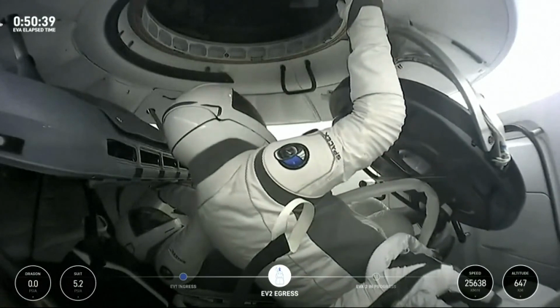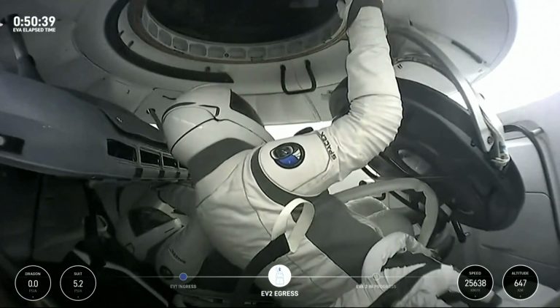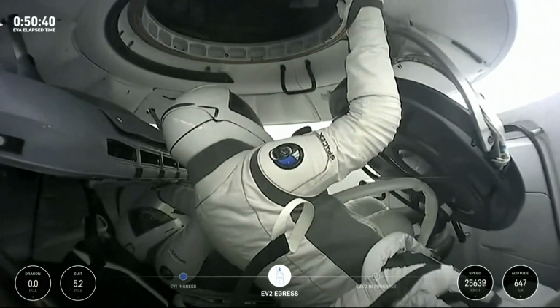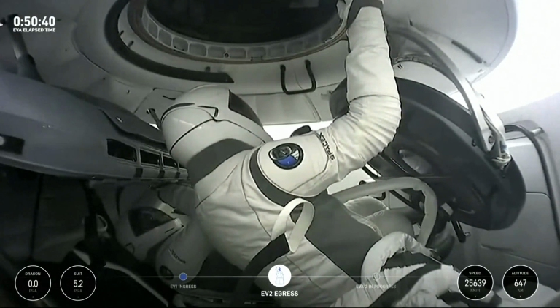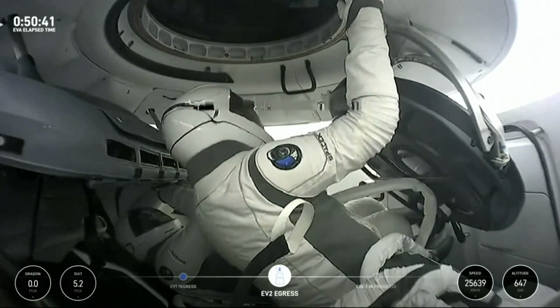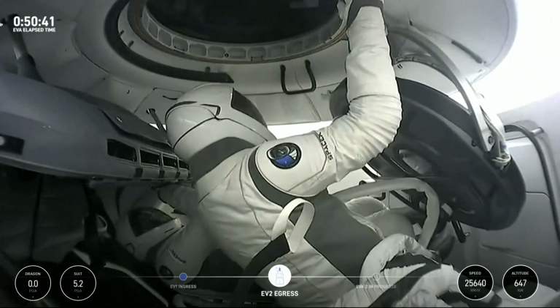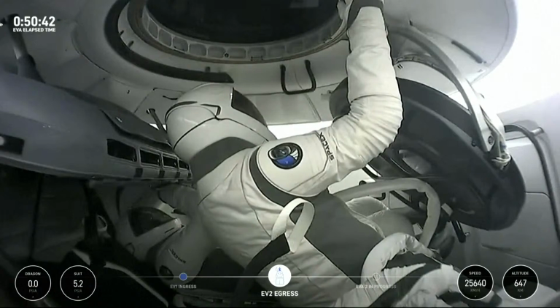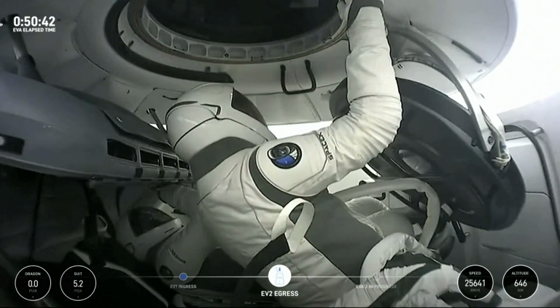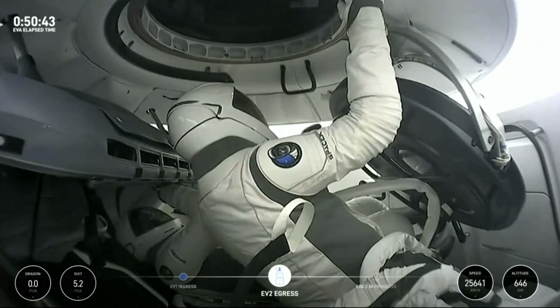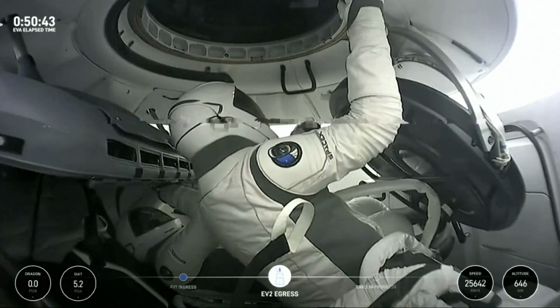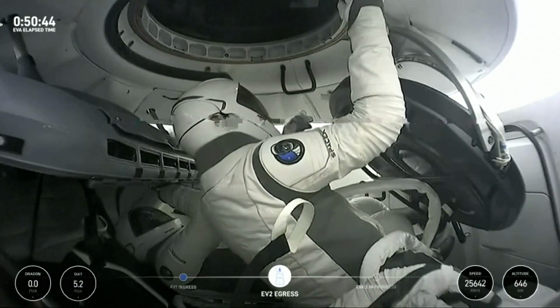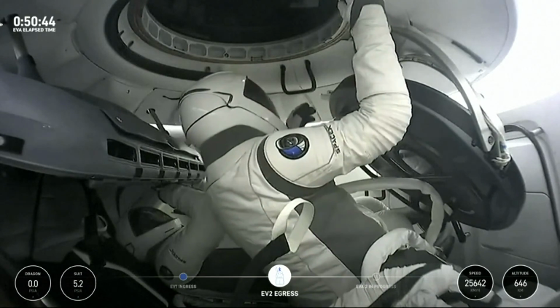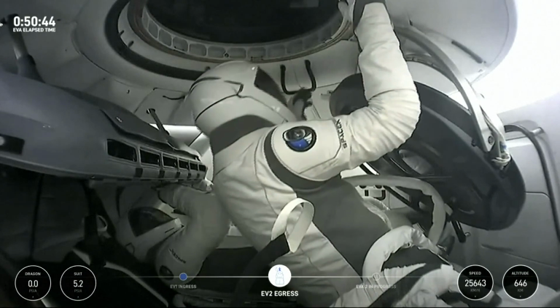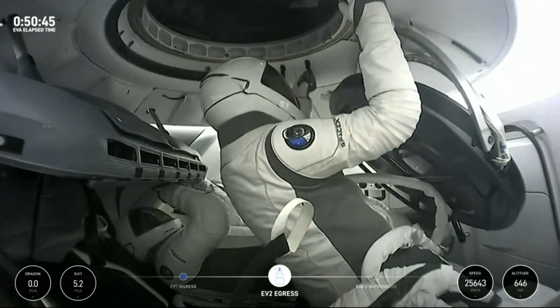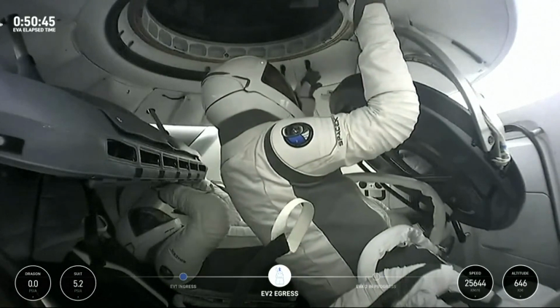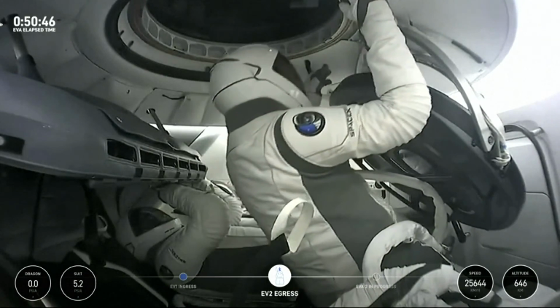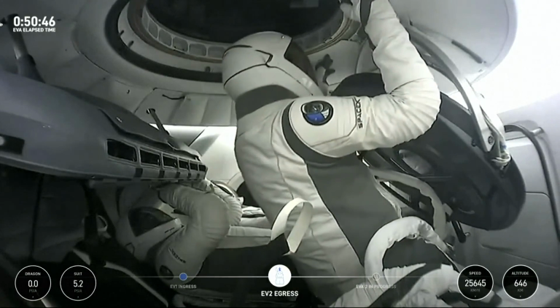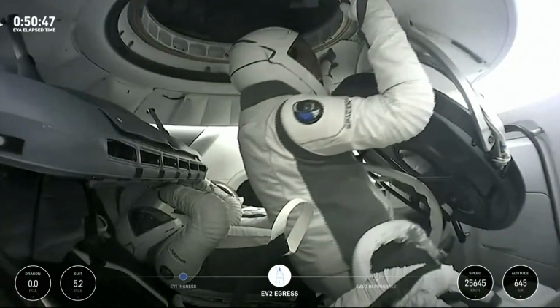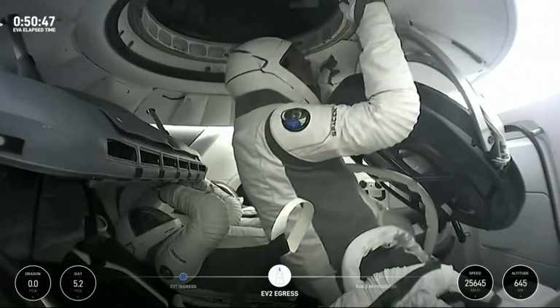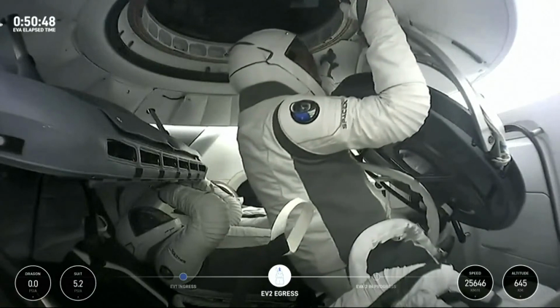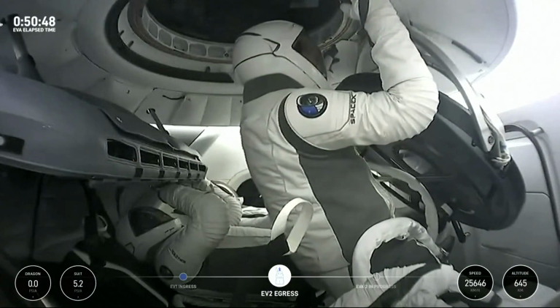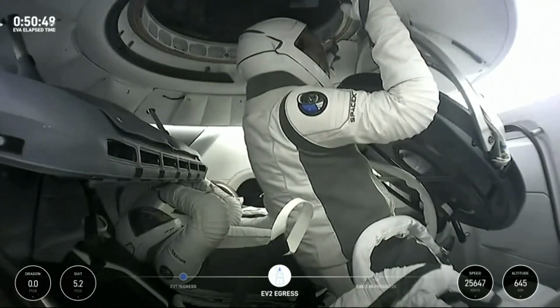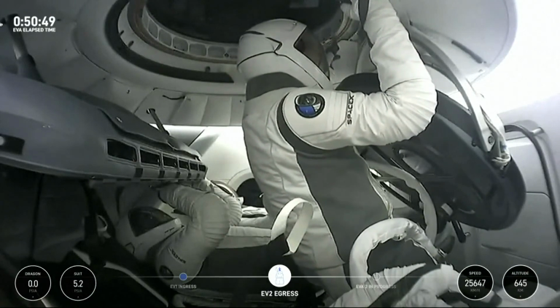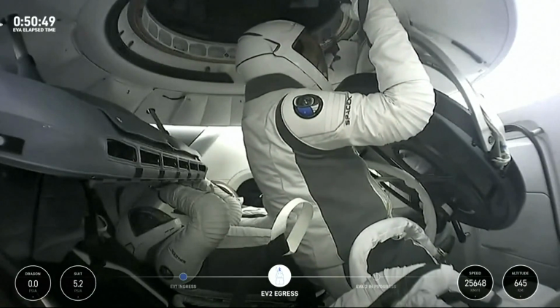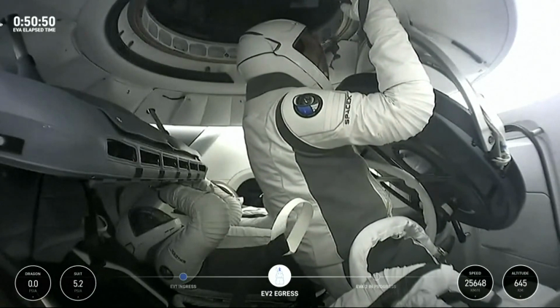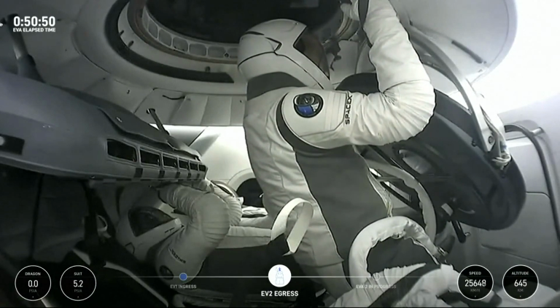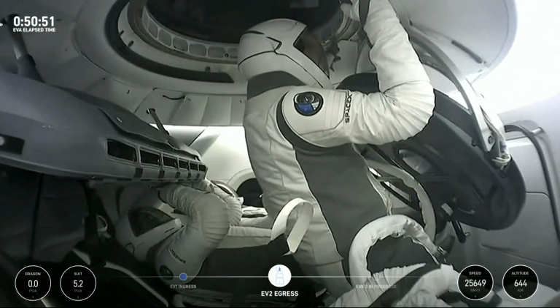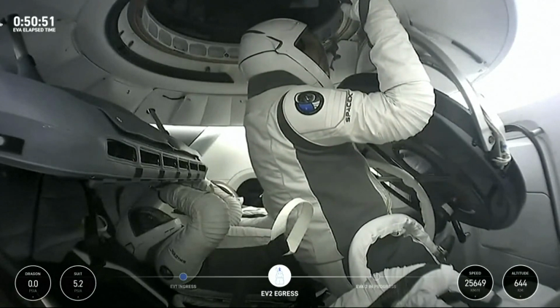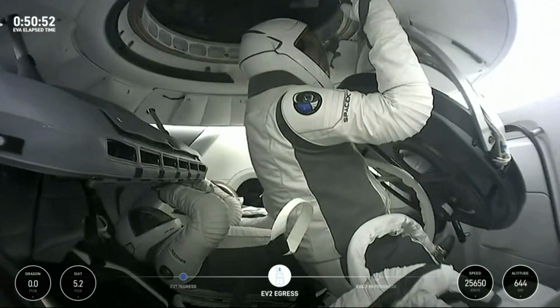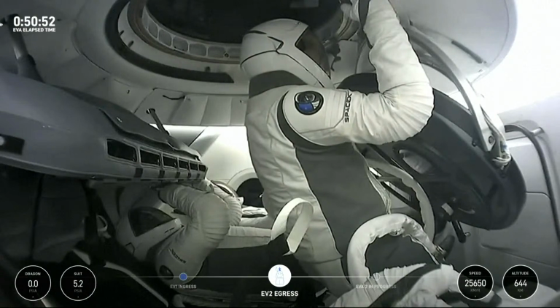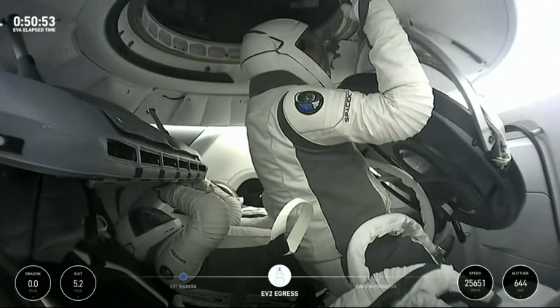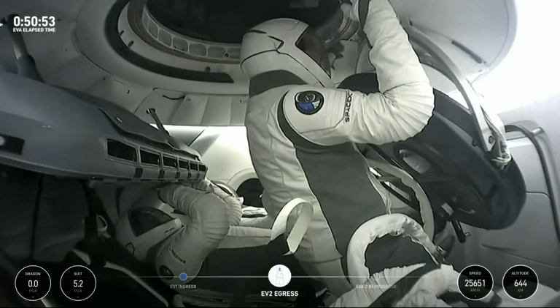I see a little bit of a bulge between 14 and 13. You're hearing Sarah call out some more of the seal check there as she's exiting out.